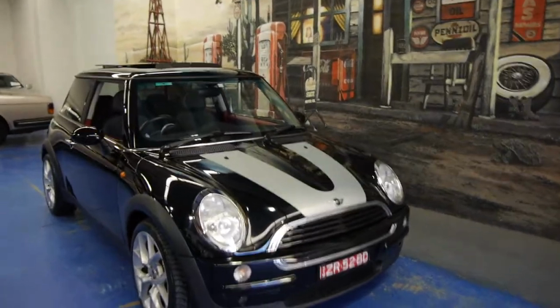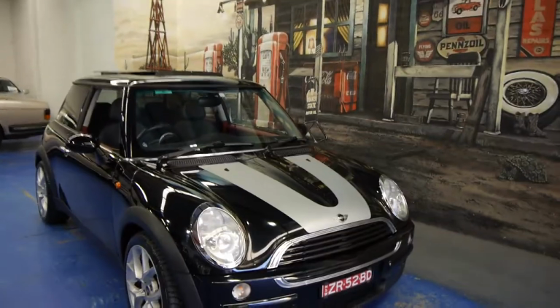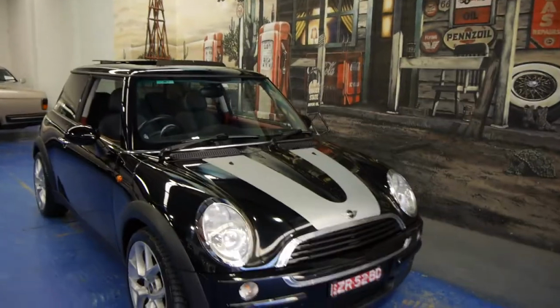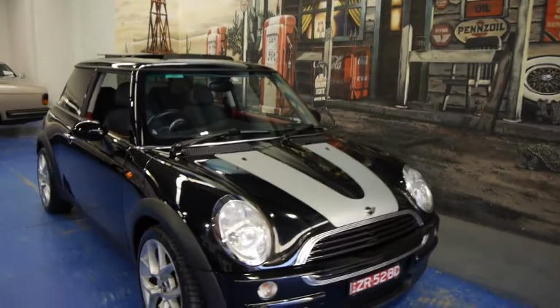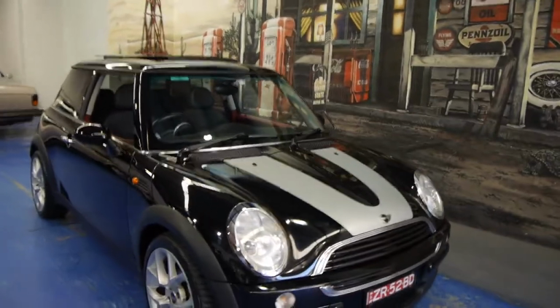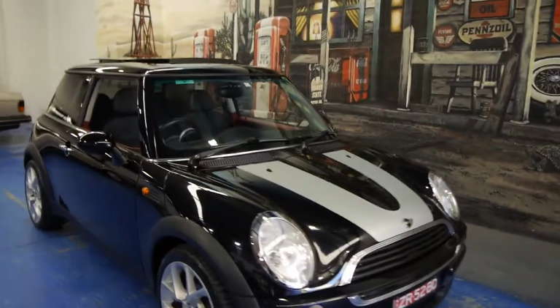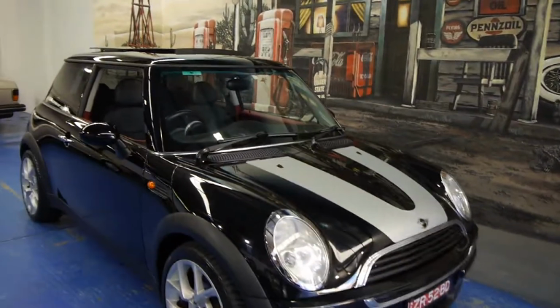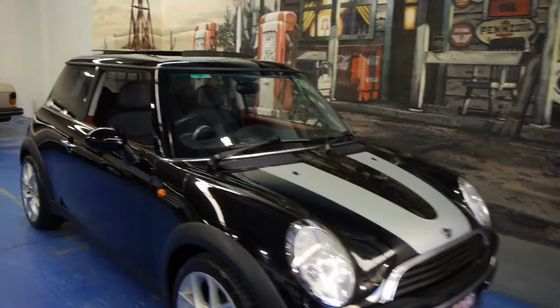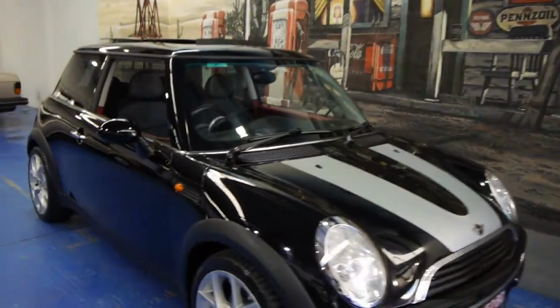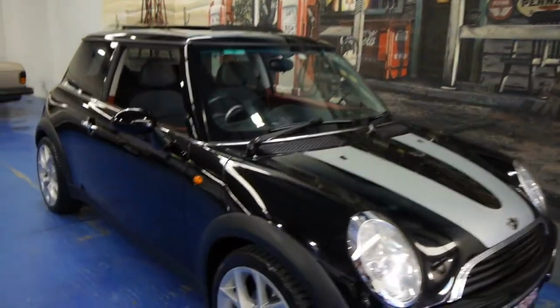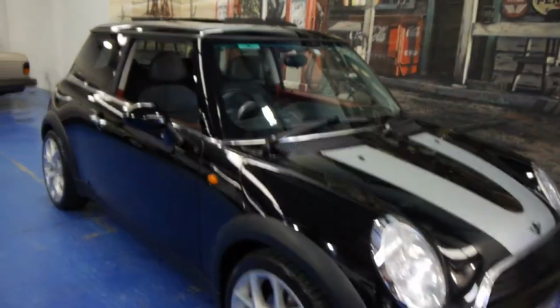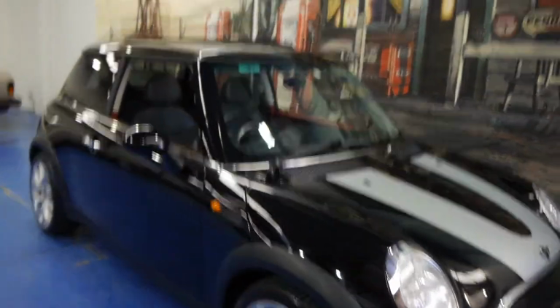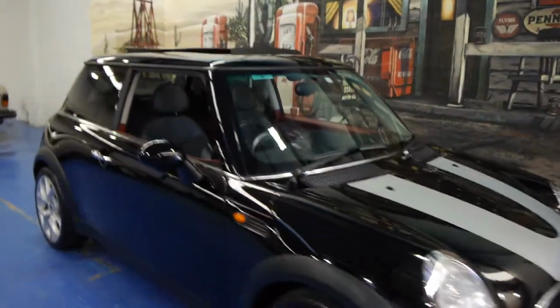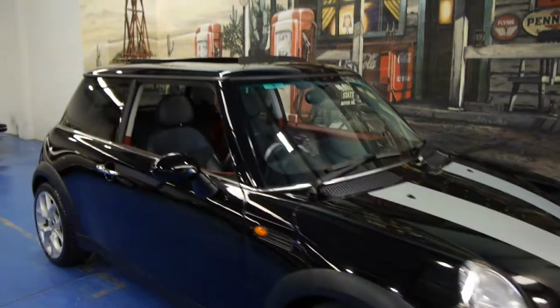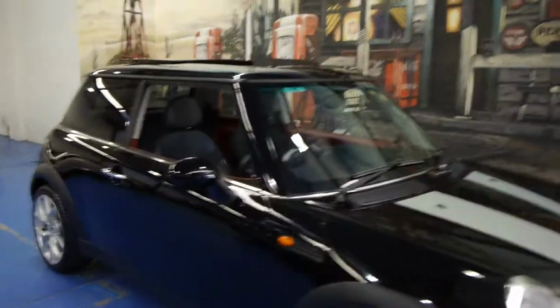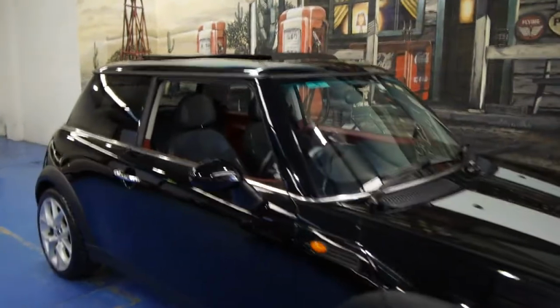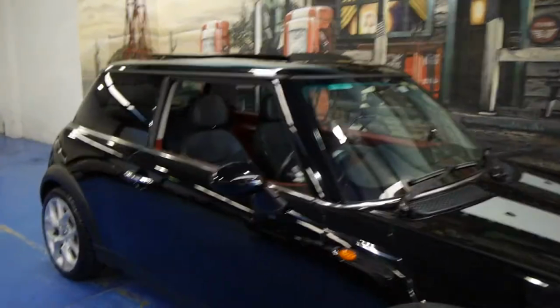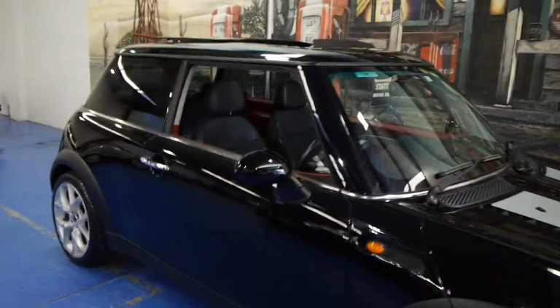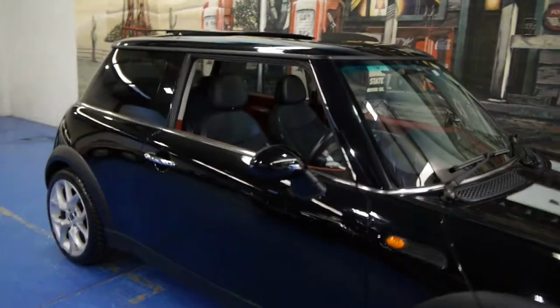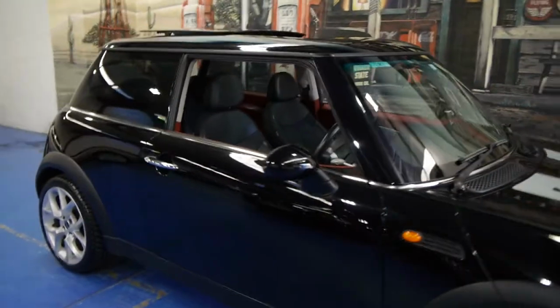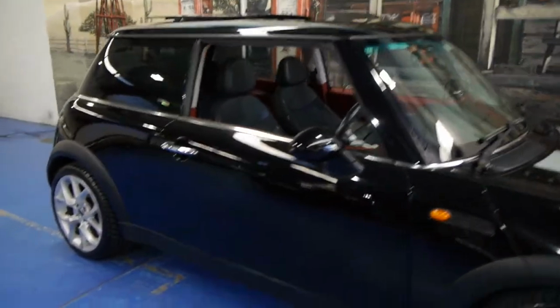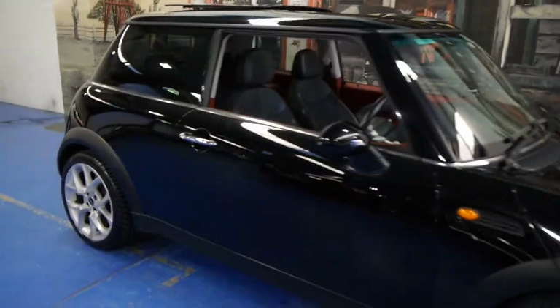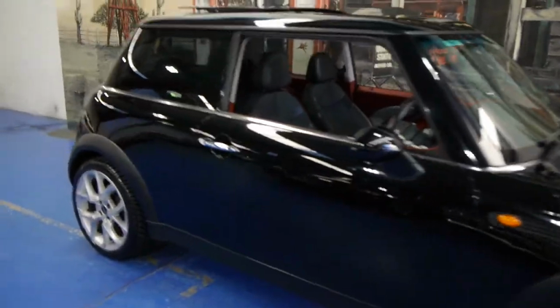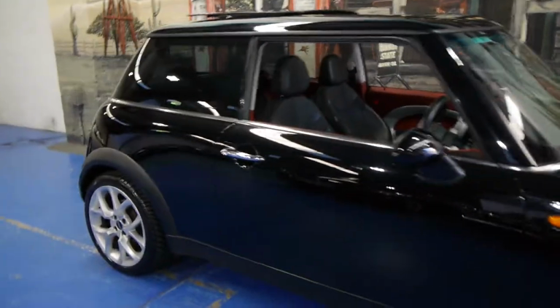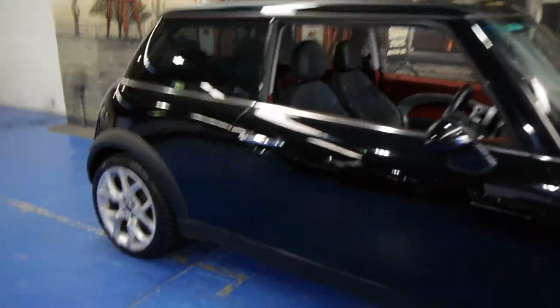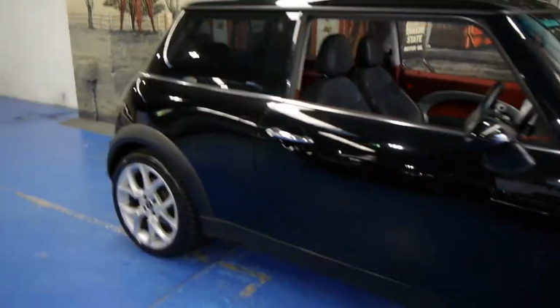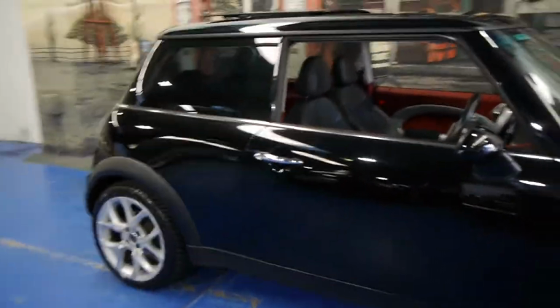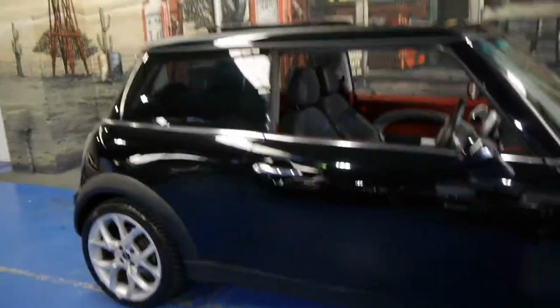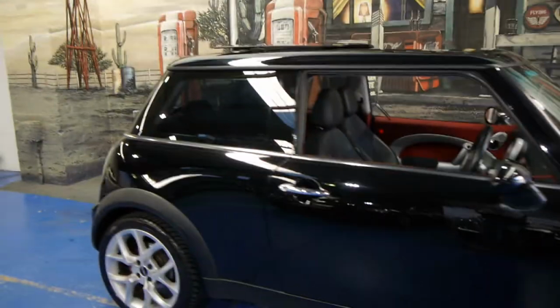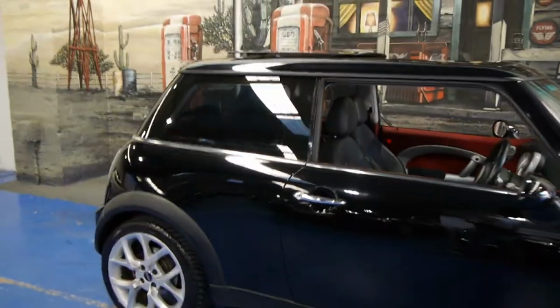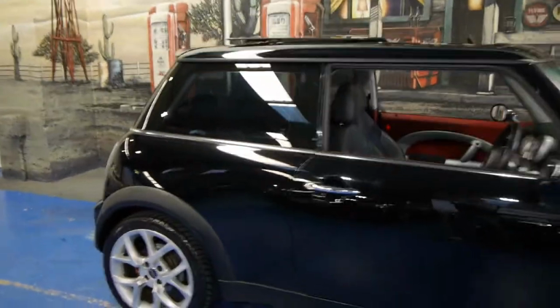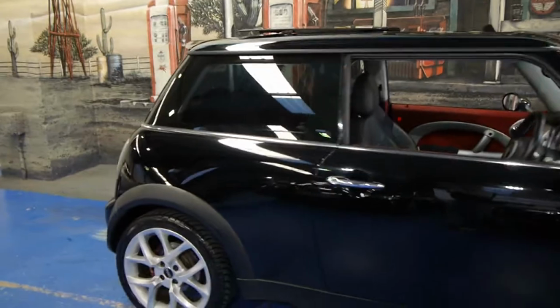Today we have for you a 2003 Mini Cooper, travelled 124,000 kilometres. This car is in very good condition.